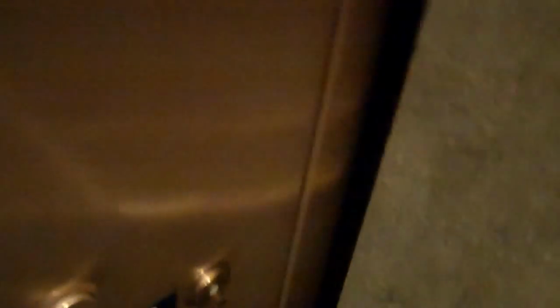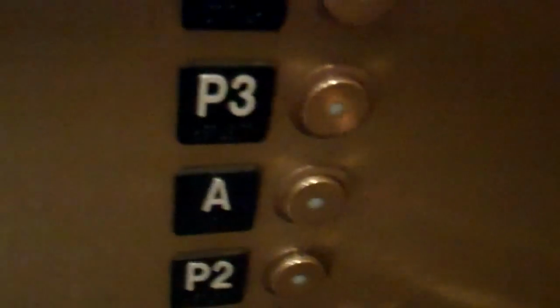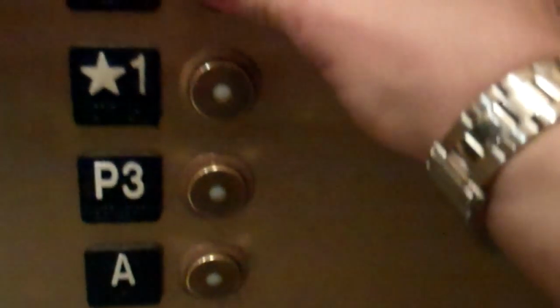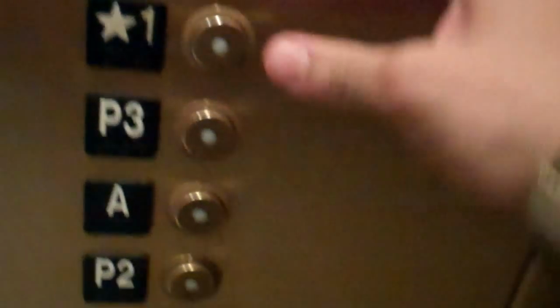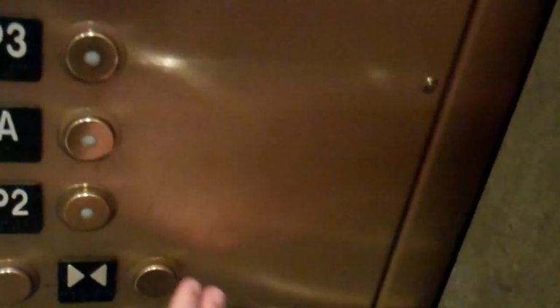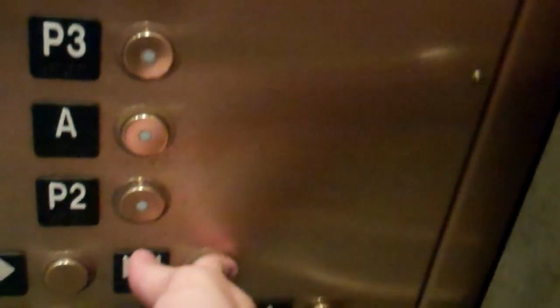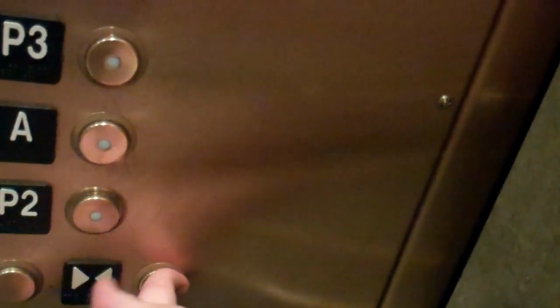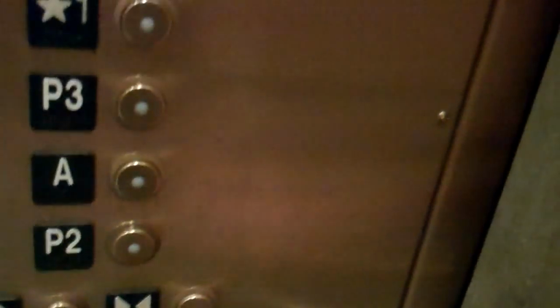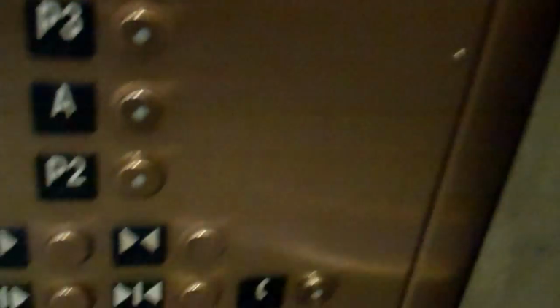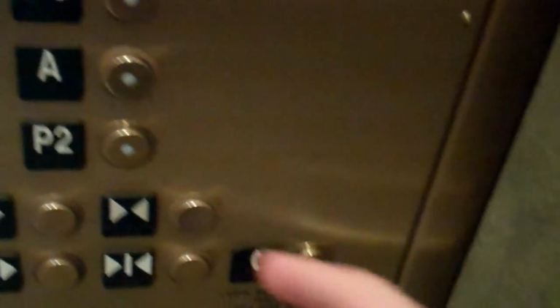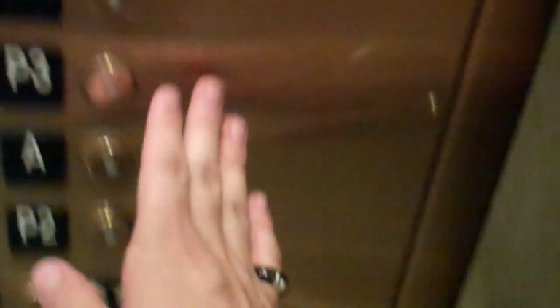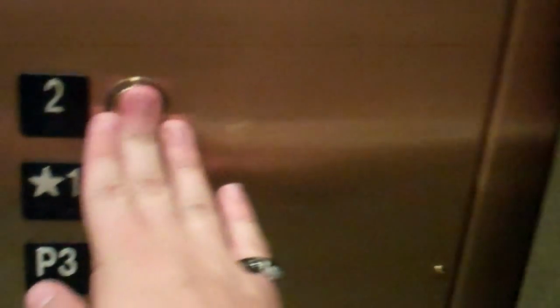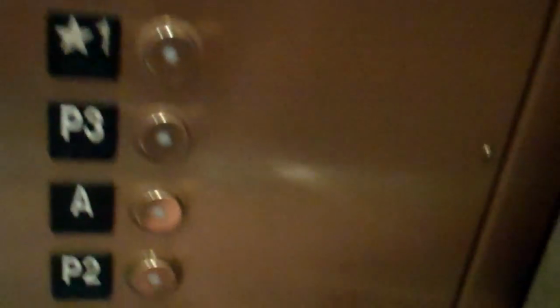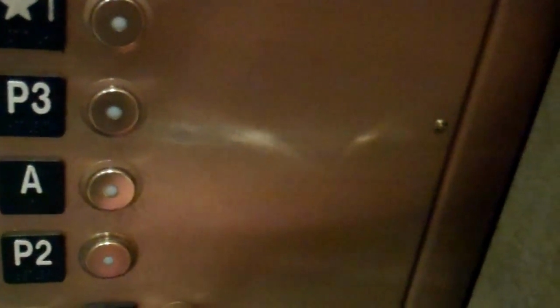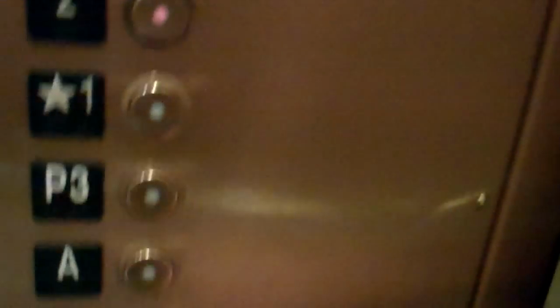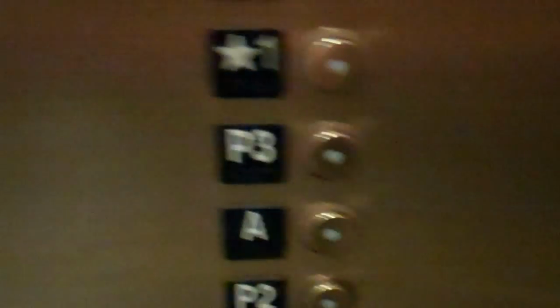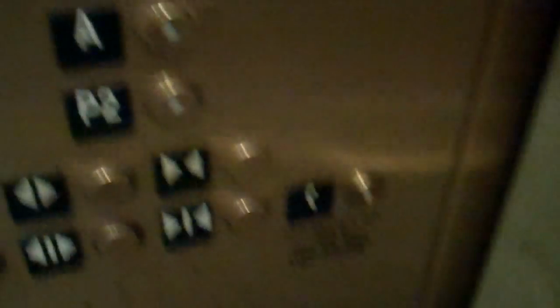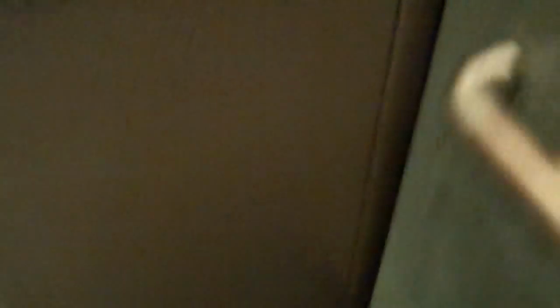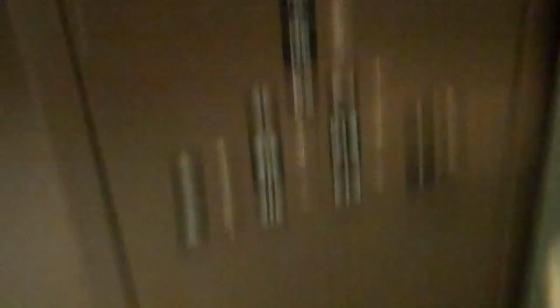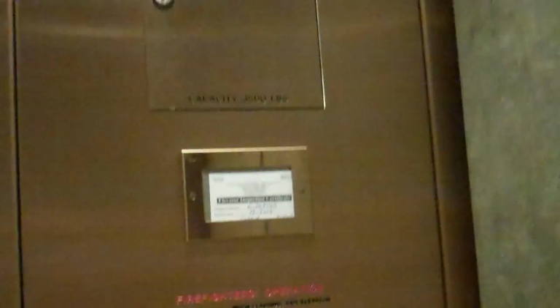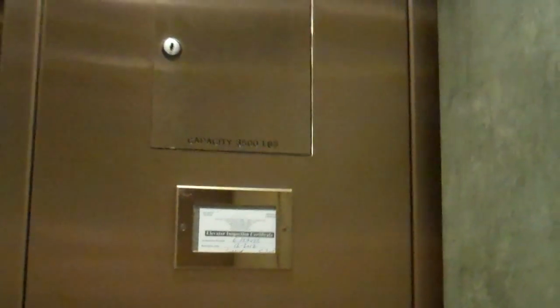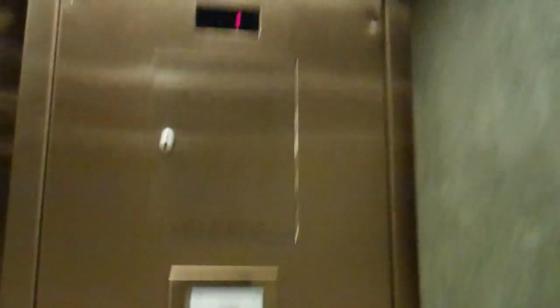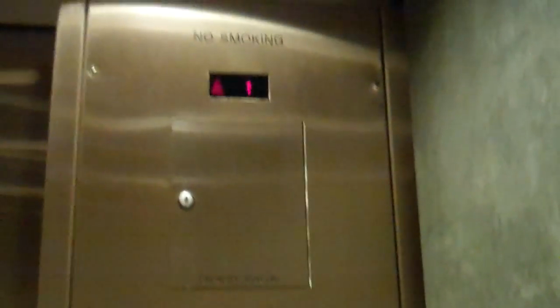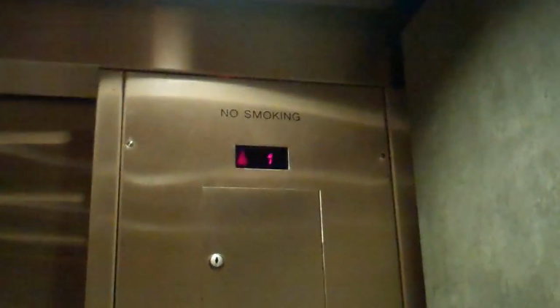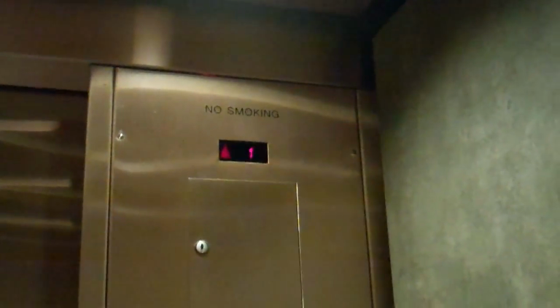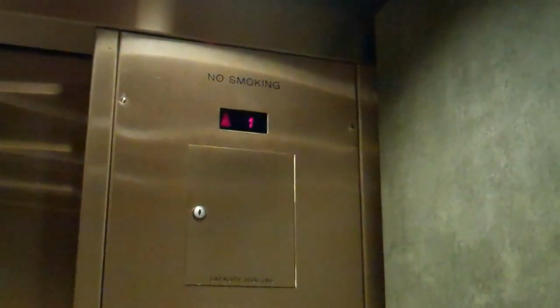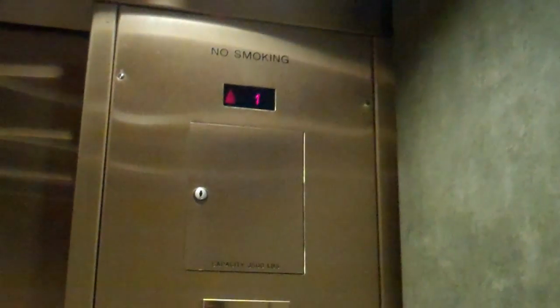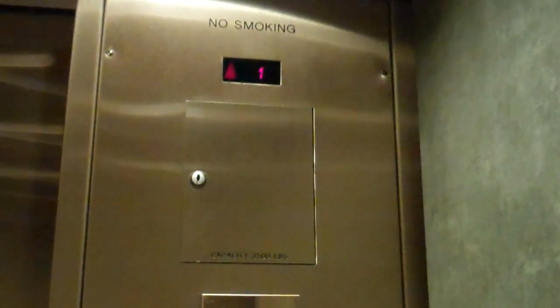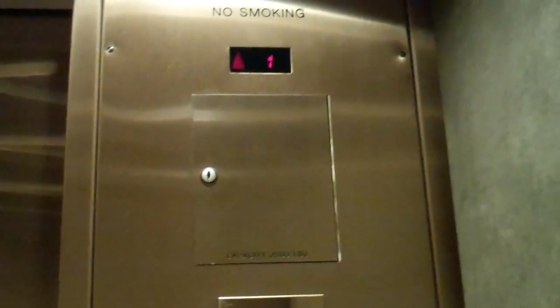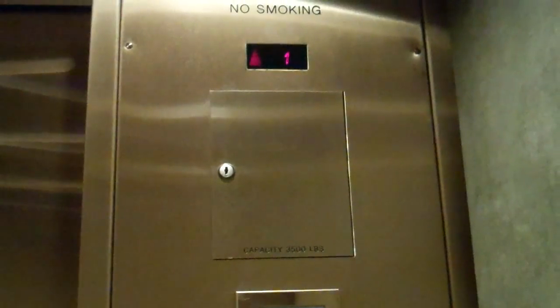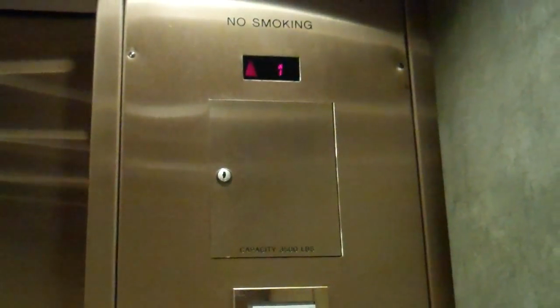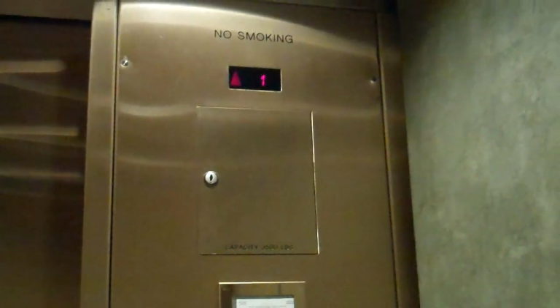This is the lift at Nordstrom in Buckhead, Atlanta. We're going up to floor 2. The serial number is 229025. Capacity is 3,500 pounds.